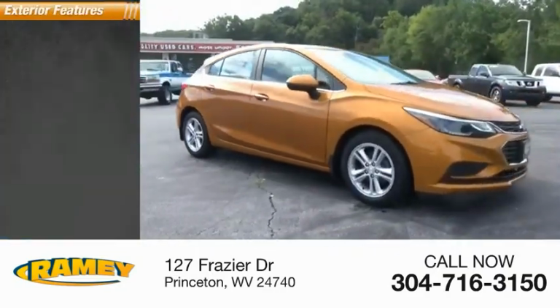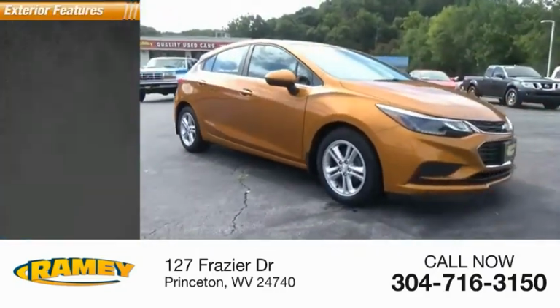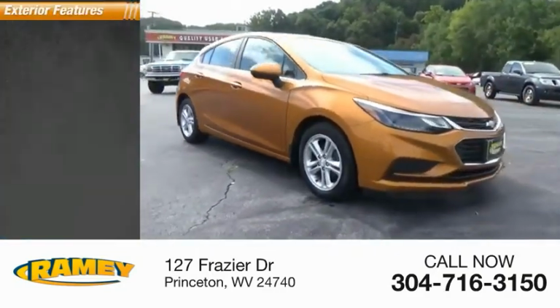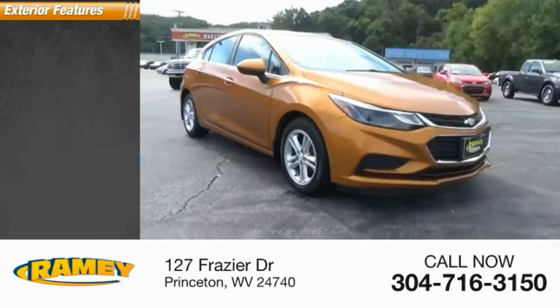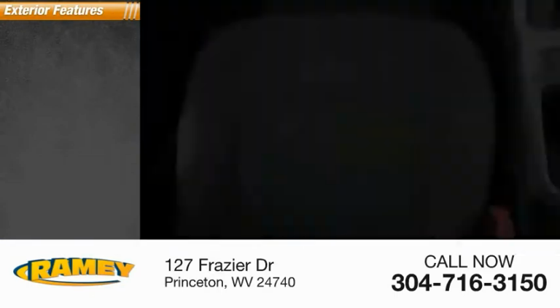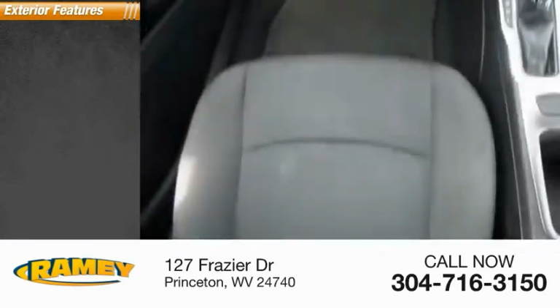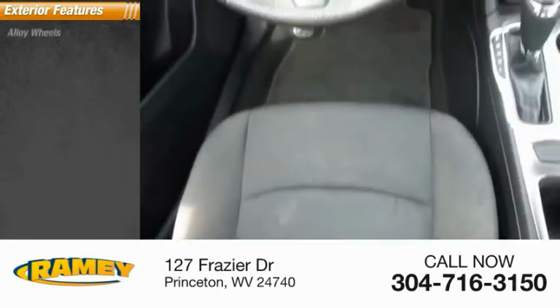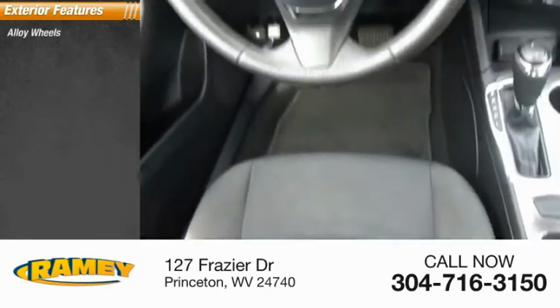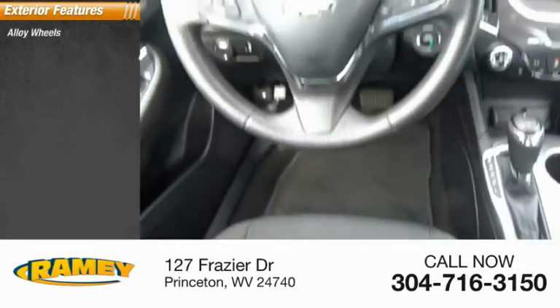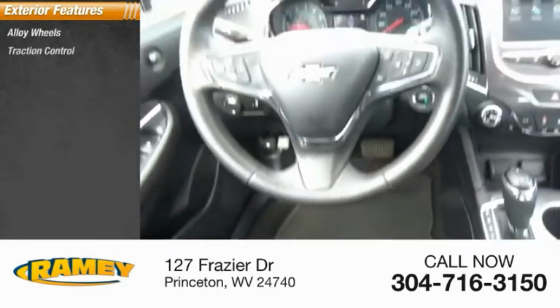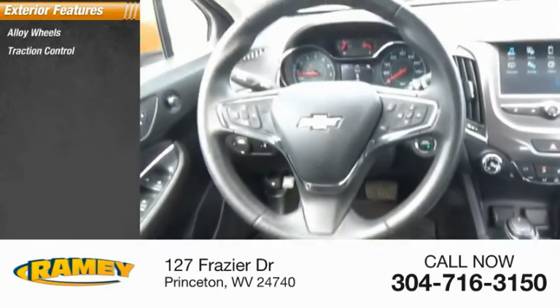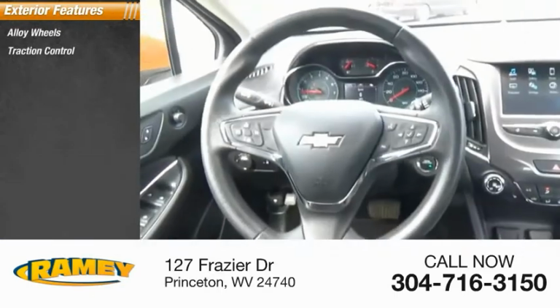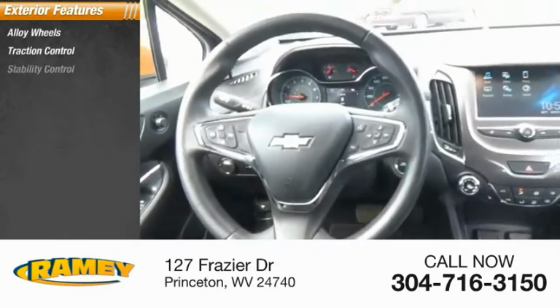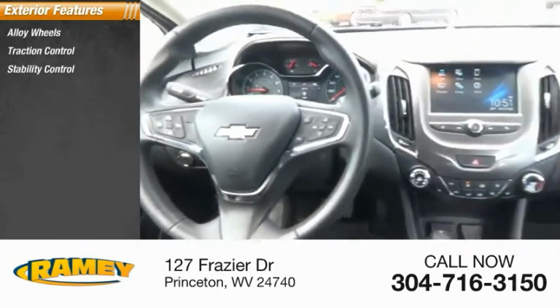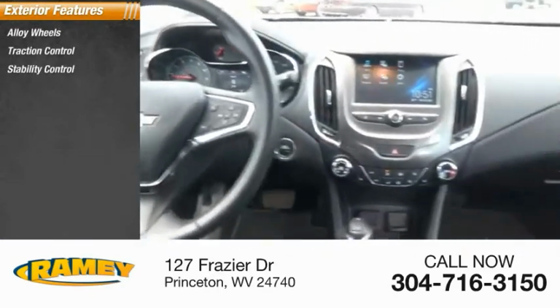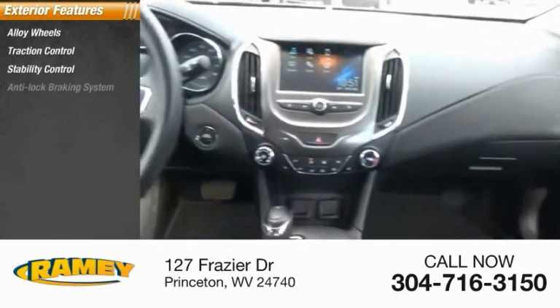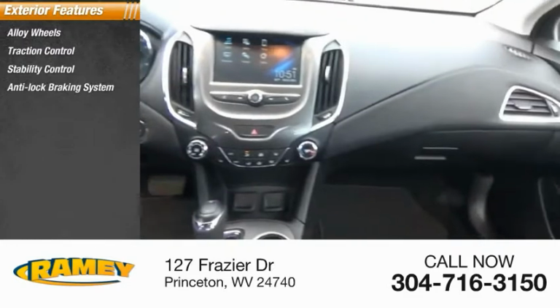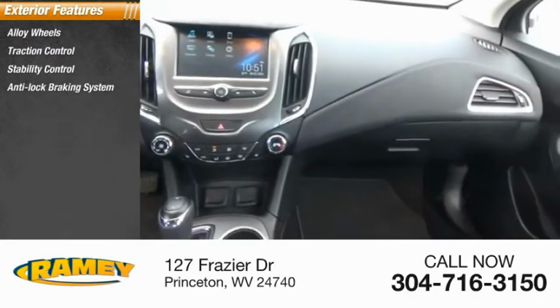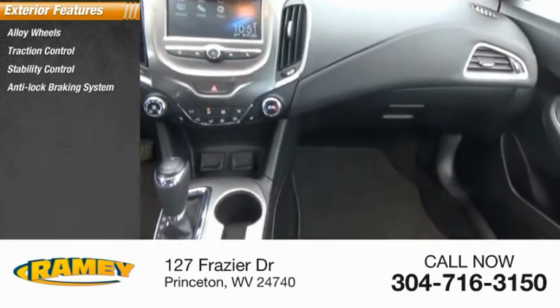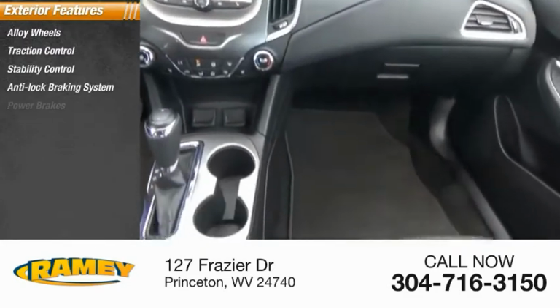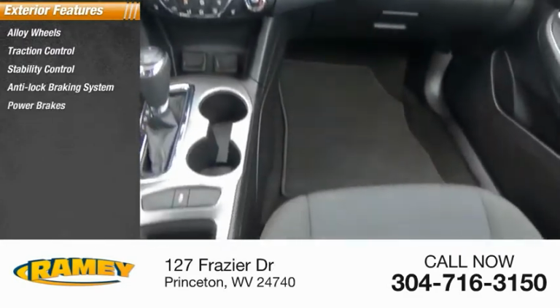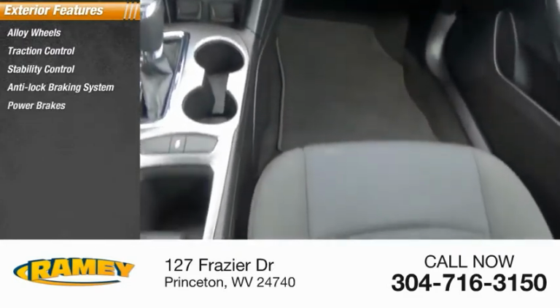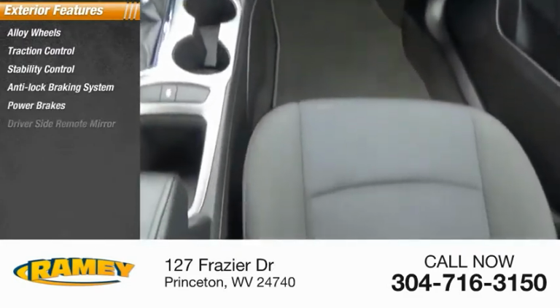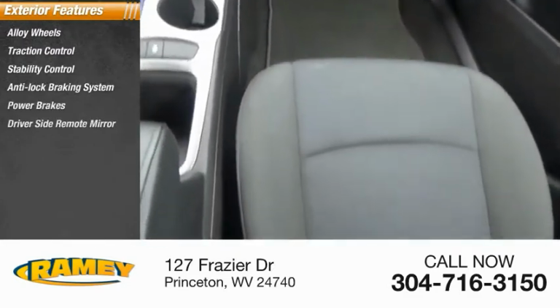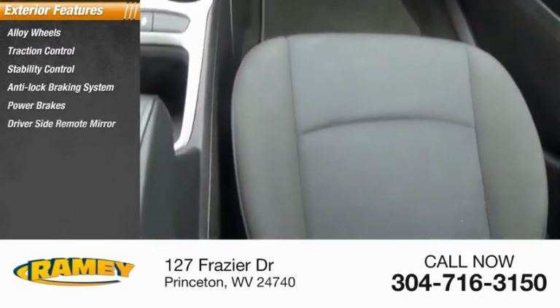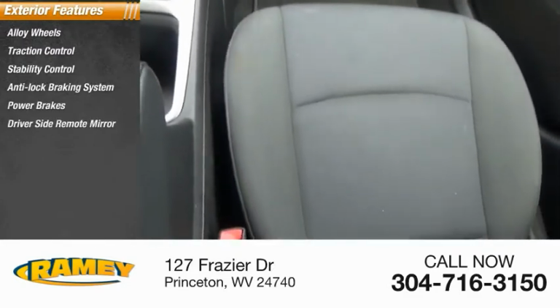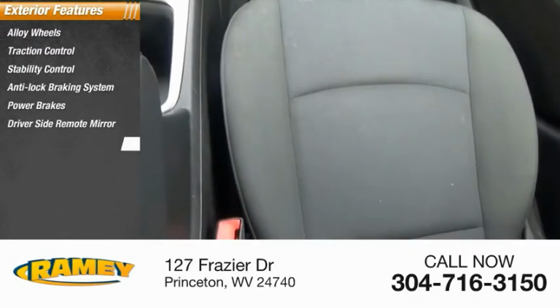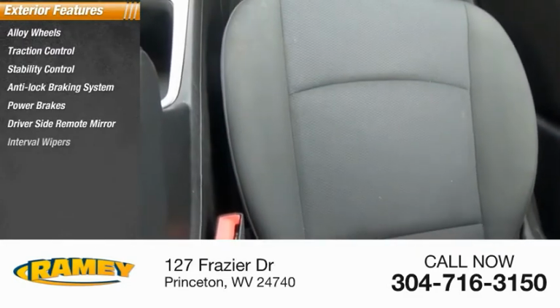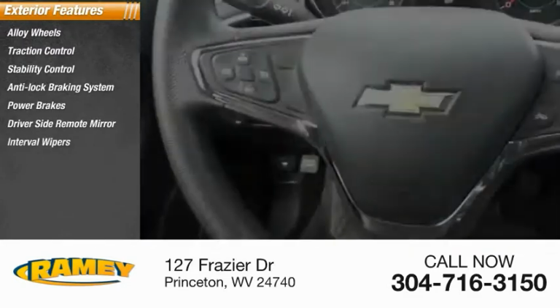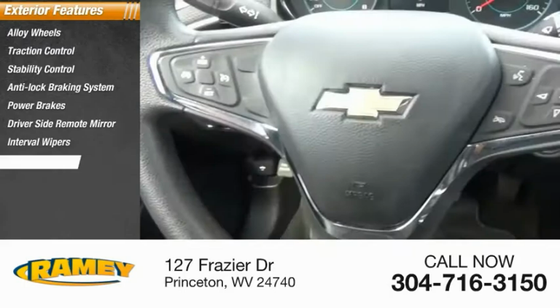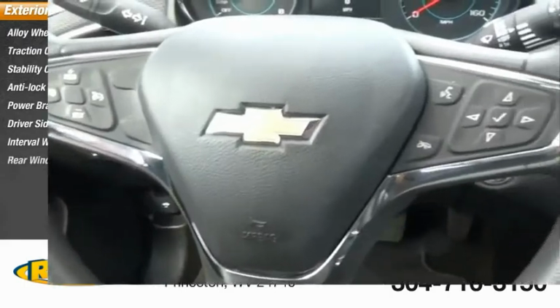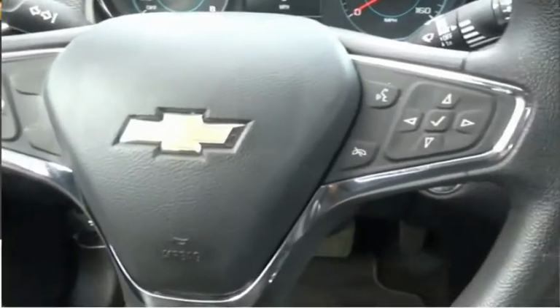Here are some of this vehicle's great options: alloy wheels, traction control, stability control, anti-lock braking system, power brakes, driver's side remote mirror, interval wipers, and rear window wiper.